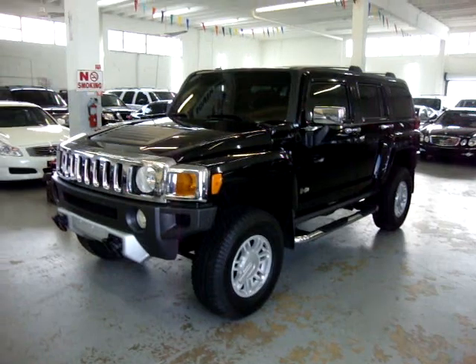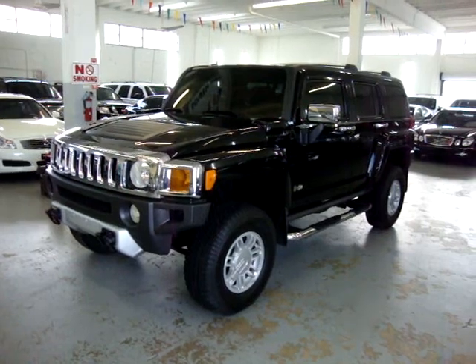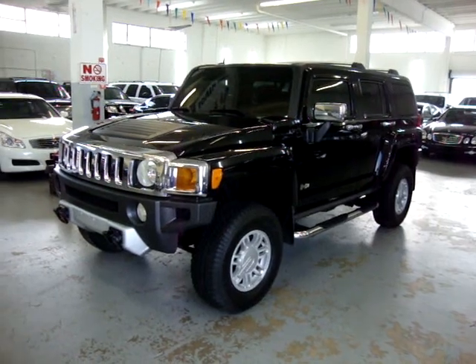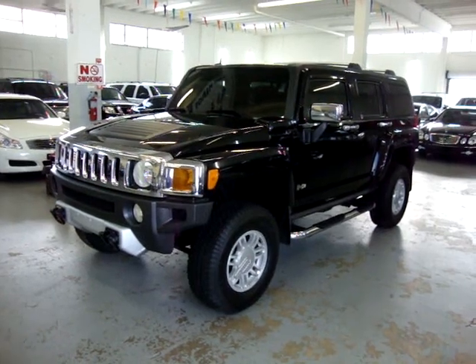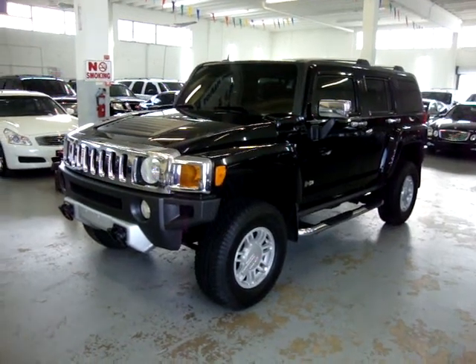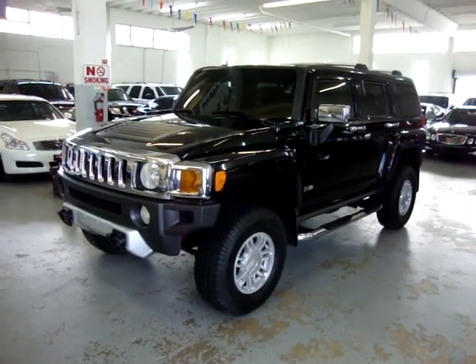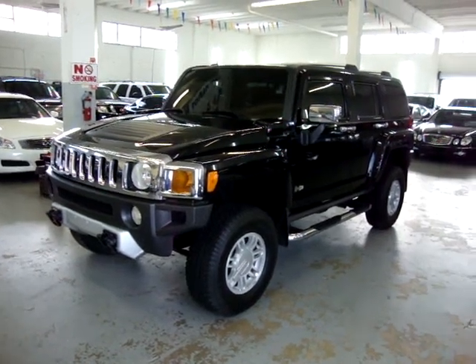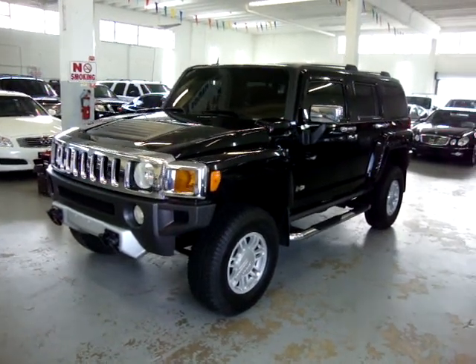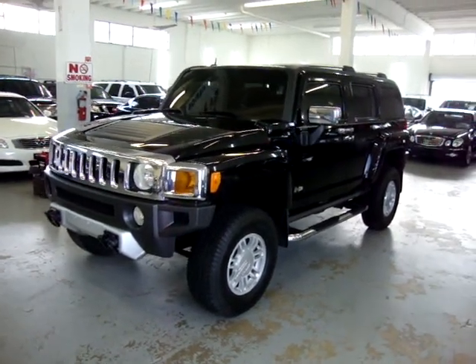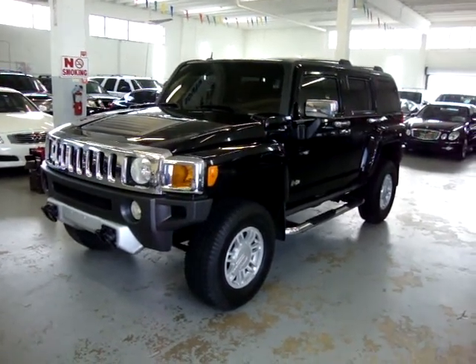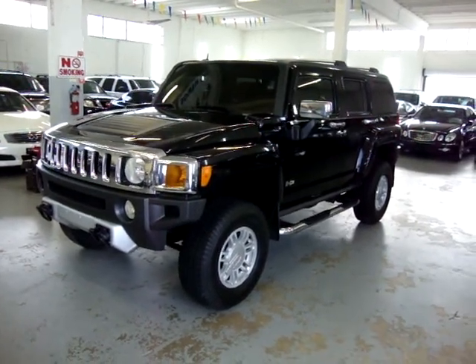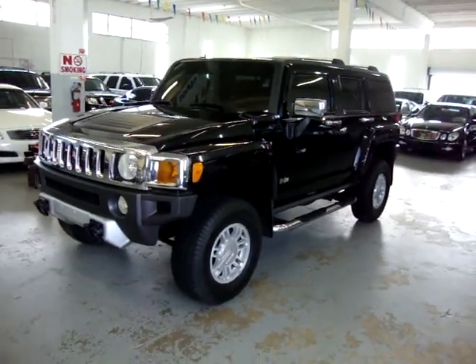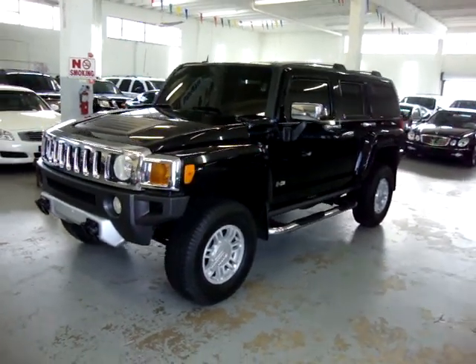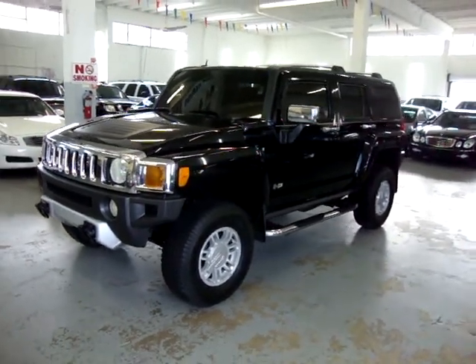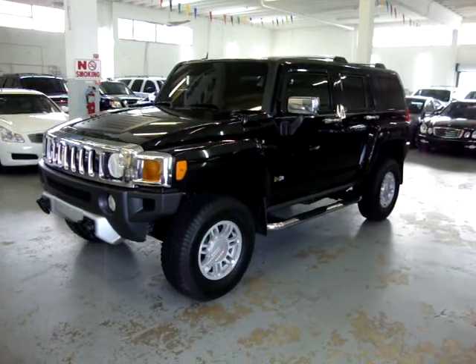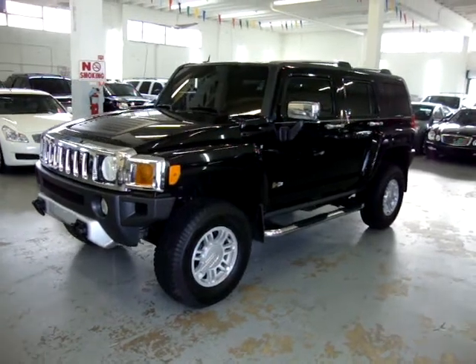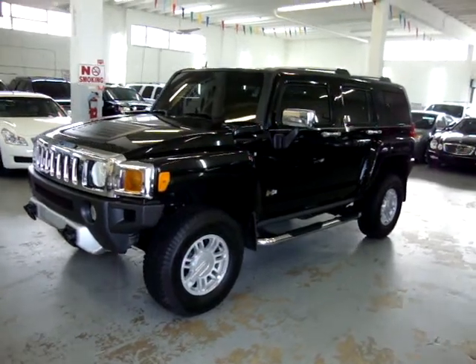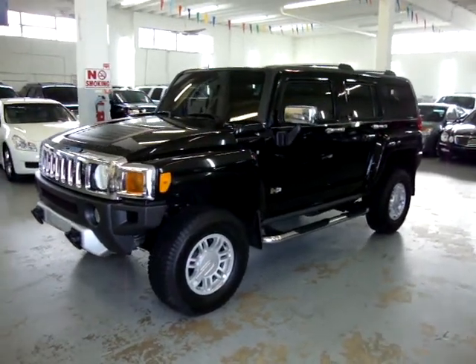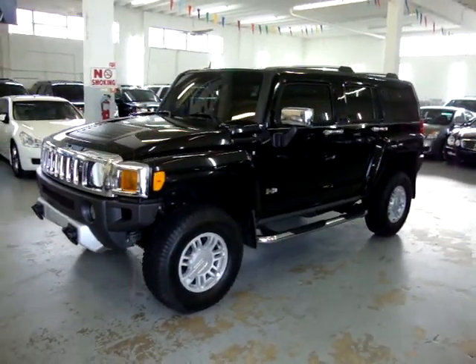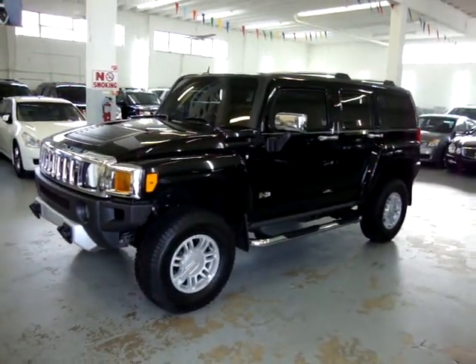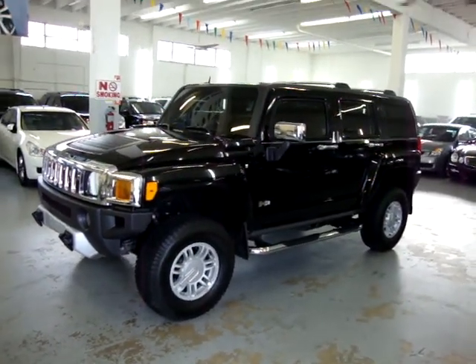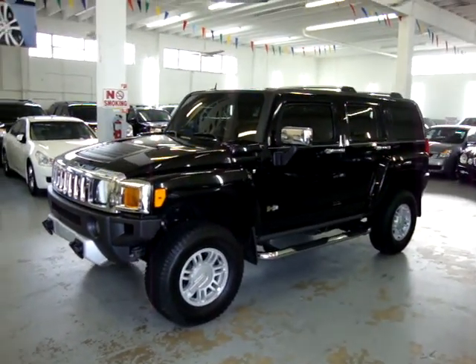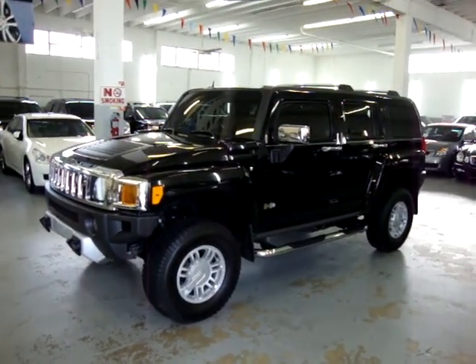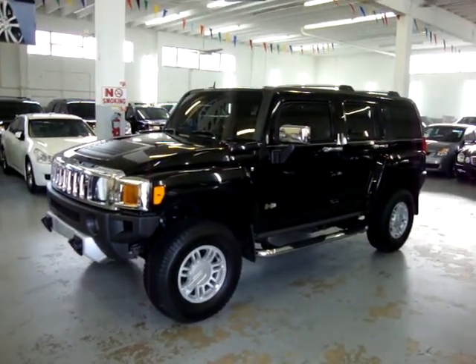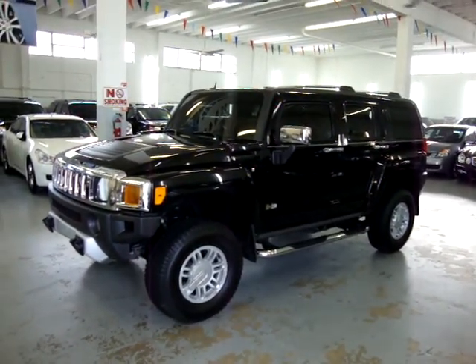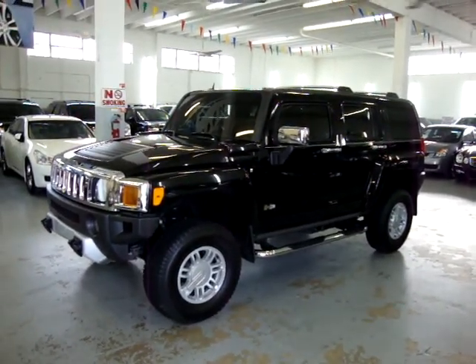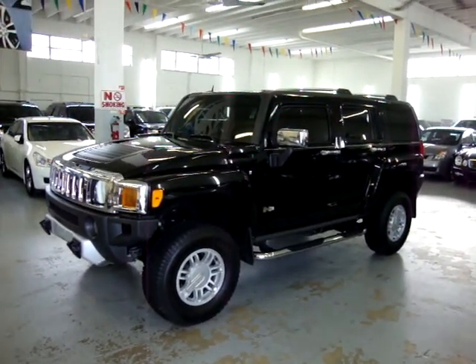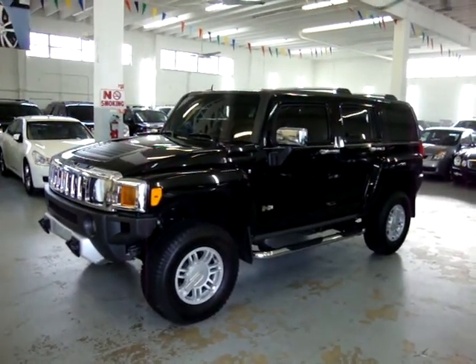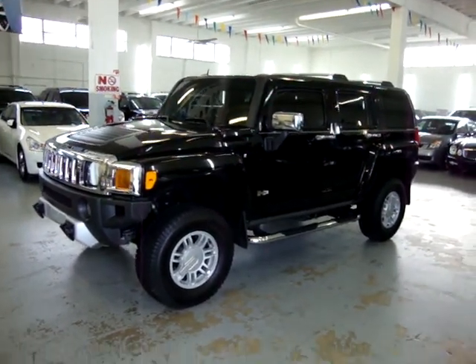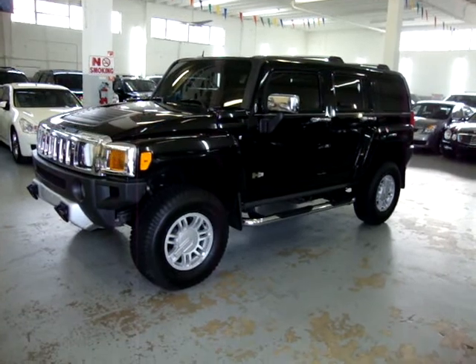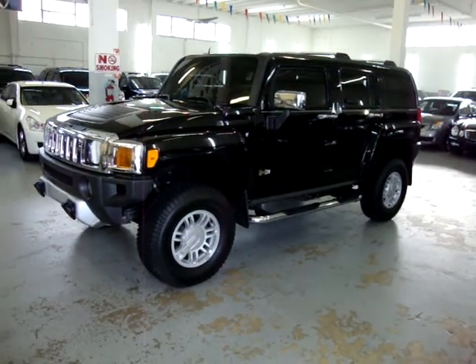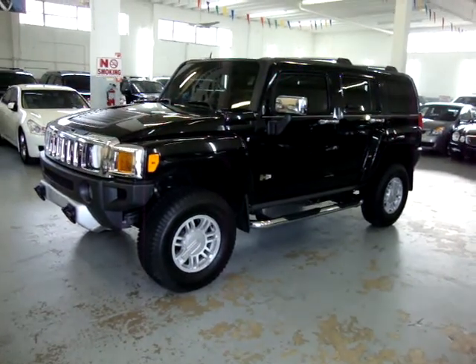Up for sale now at VehicleMax, we have a 2008 Hummer H3 four-wheel drive, black on black, with leather and a moonroof. There's also the roof rack, chrome door handles, chrome mirrors, and chrome step bars.